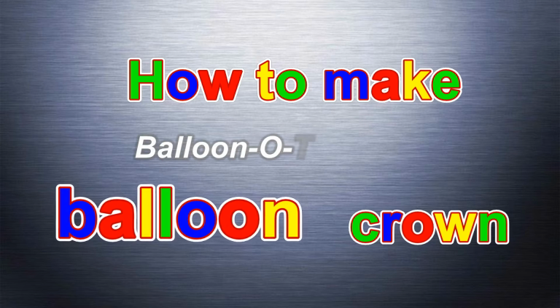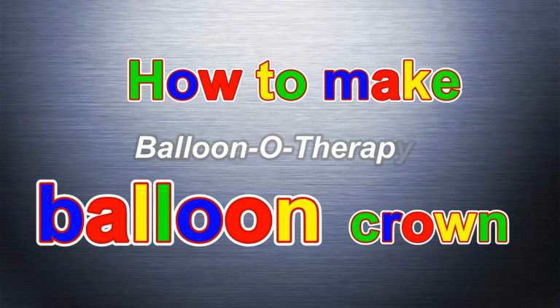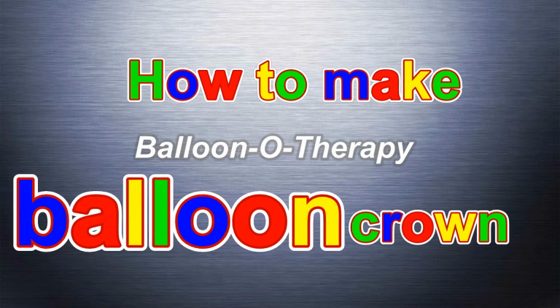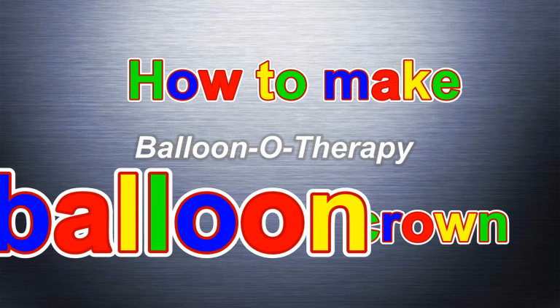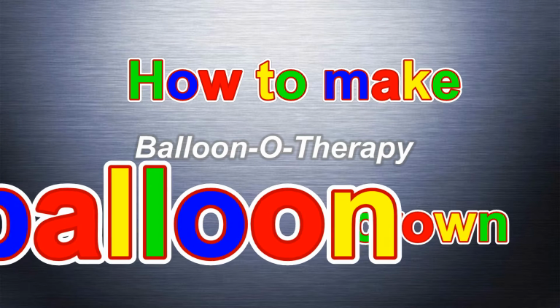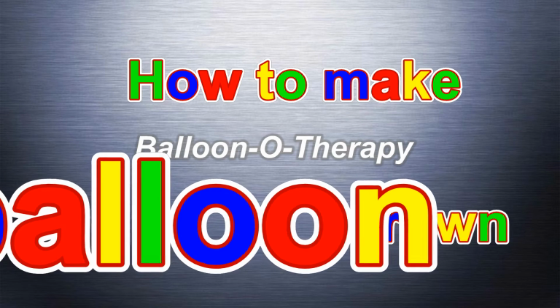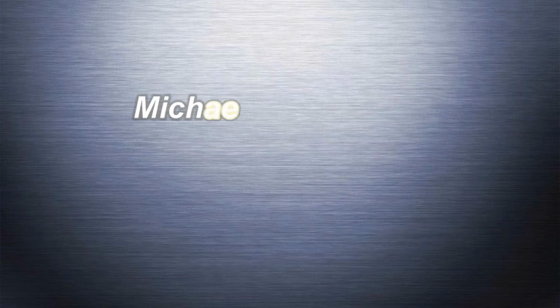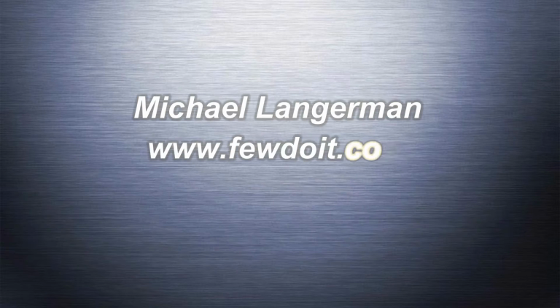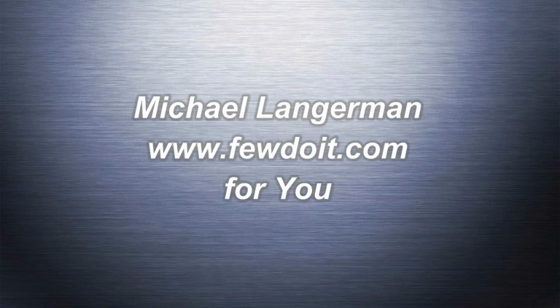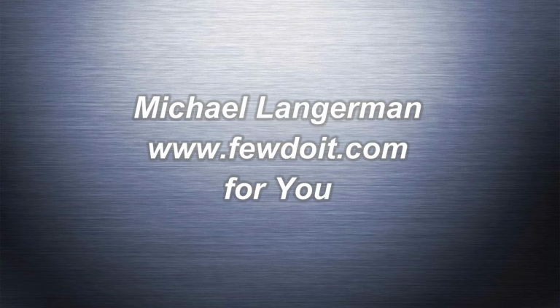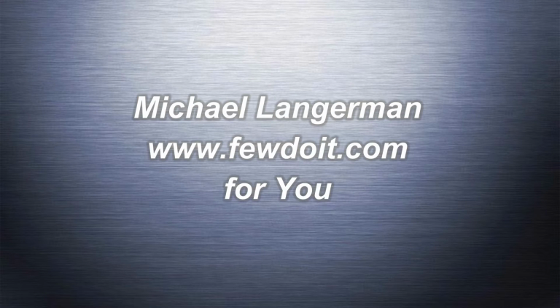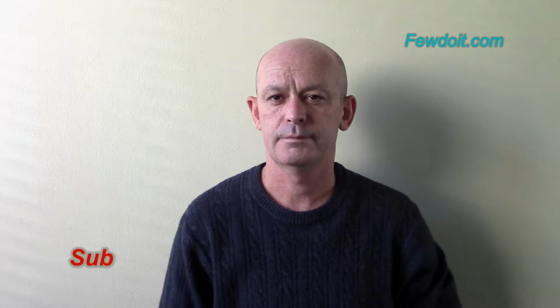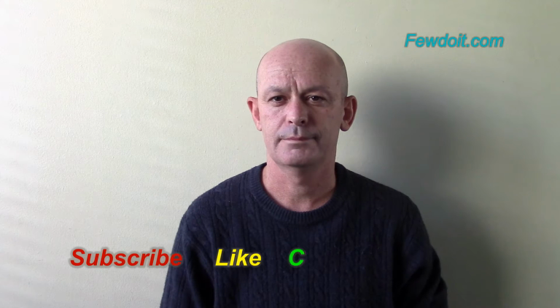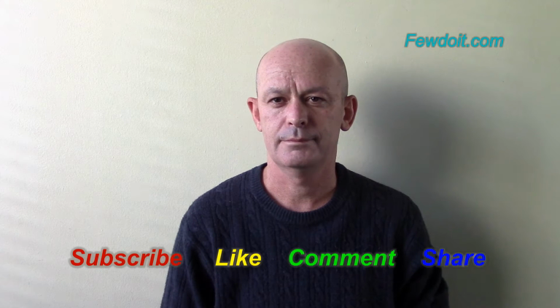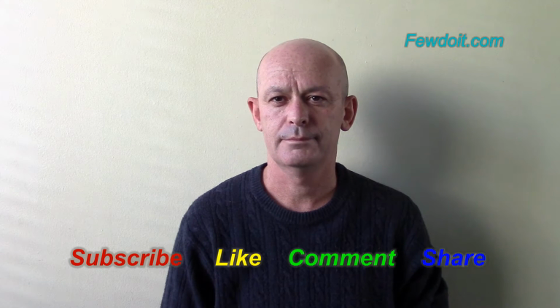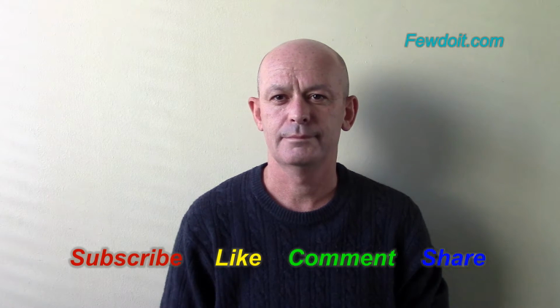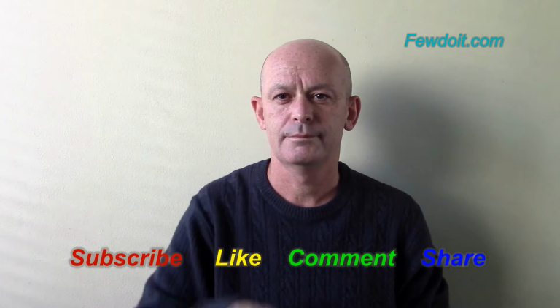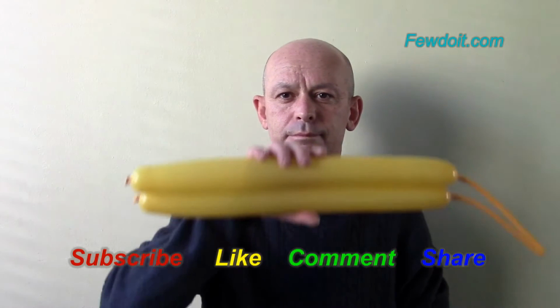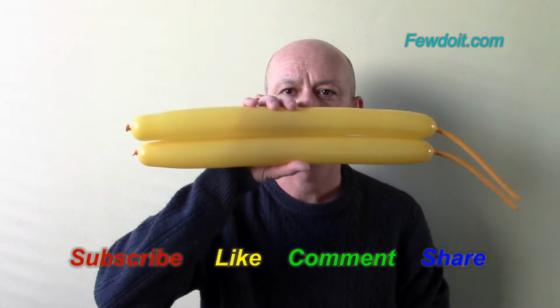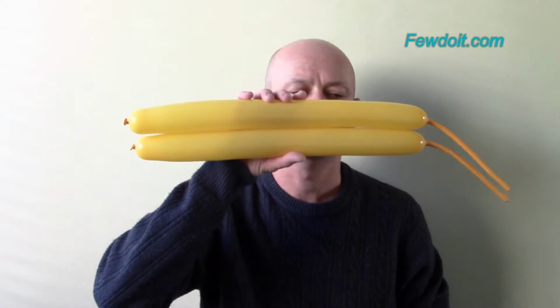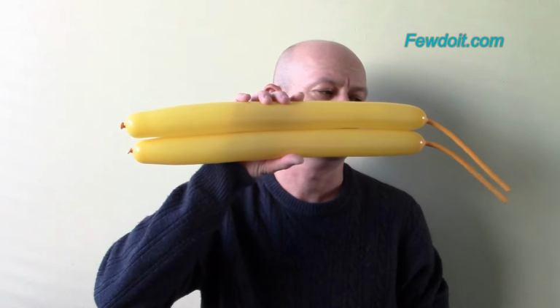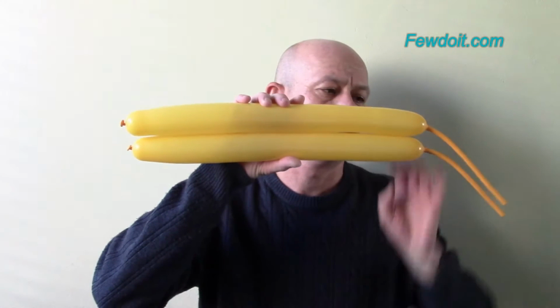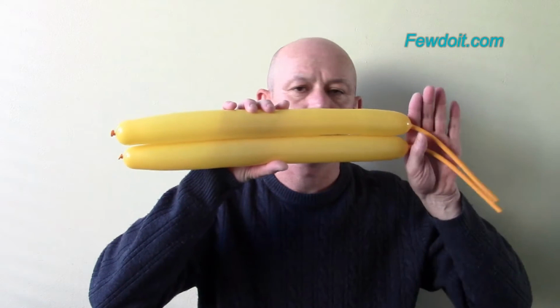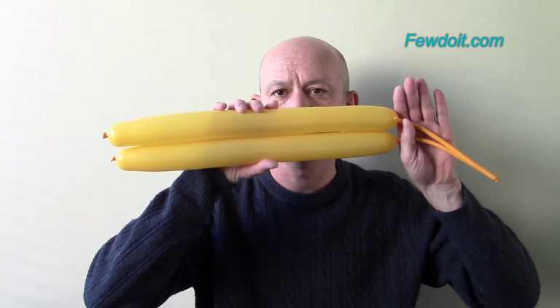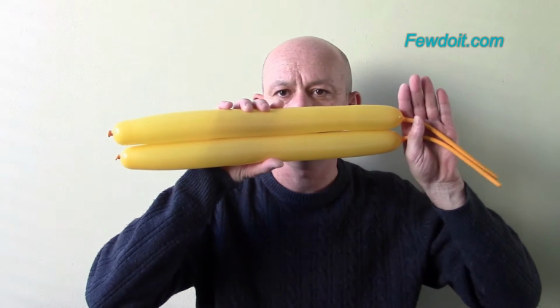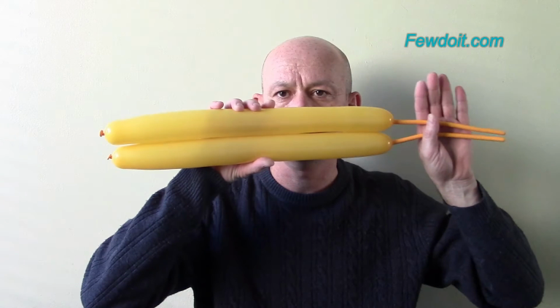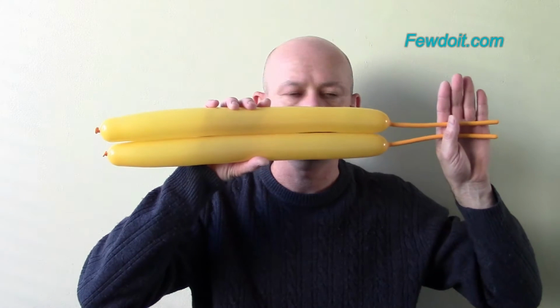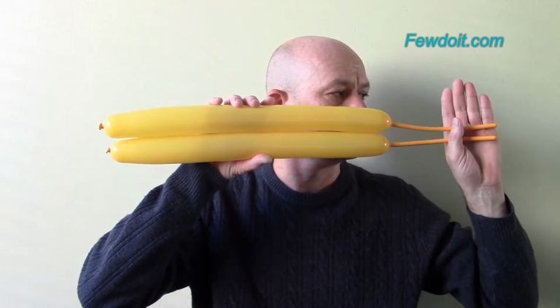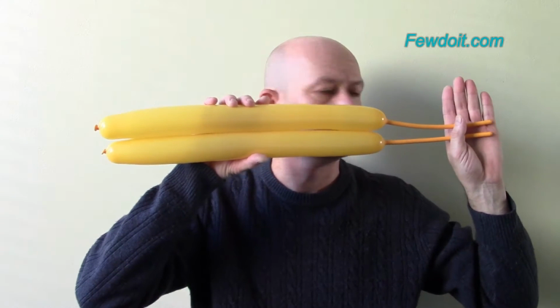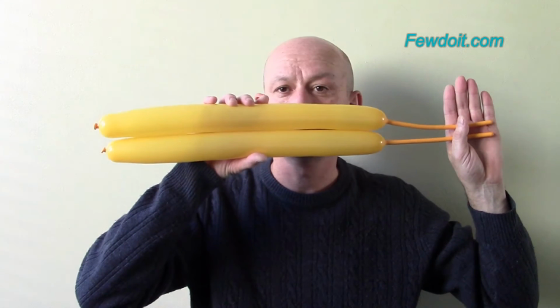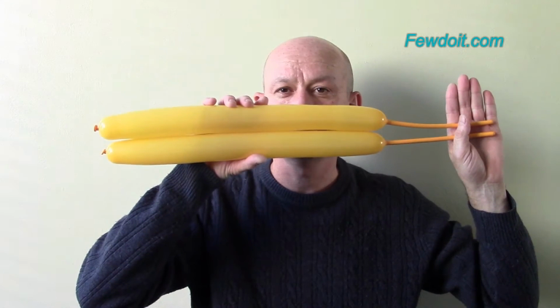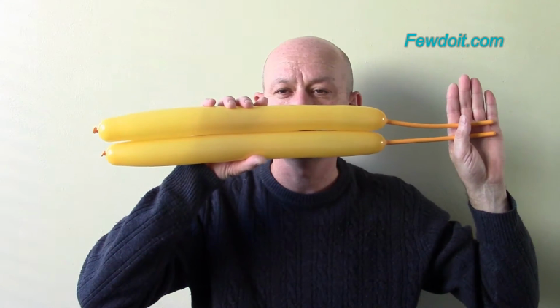Hello everybody! Today I want to show you how to make a balloon crown. It is my video response on a couple of questions that I received with regards to previously published instruction on balloon crown or old king crown.